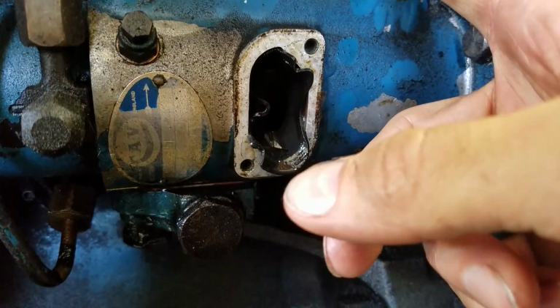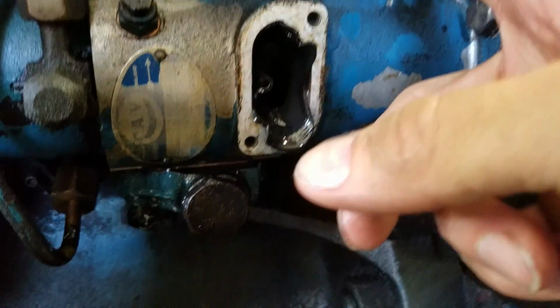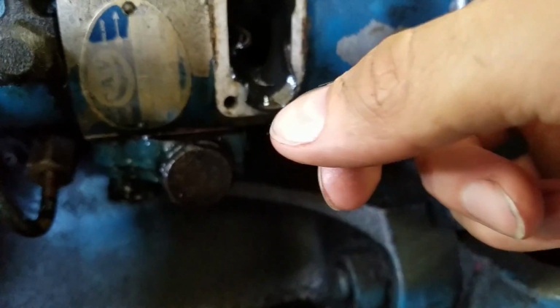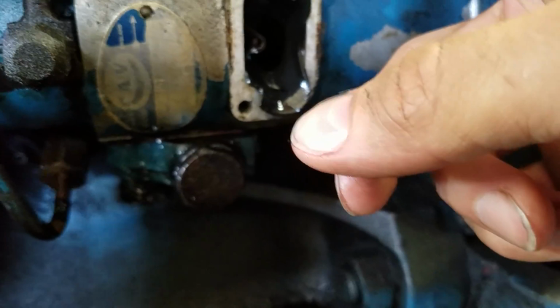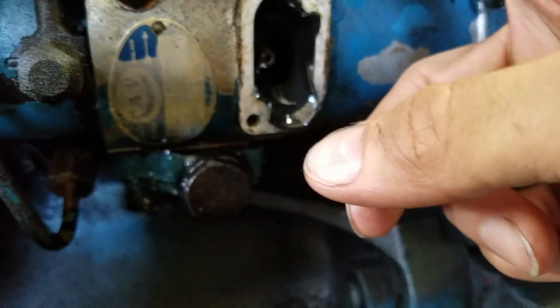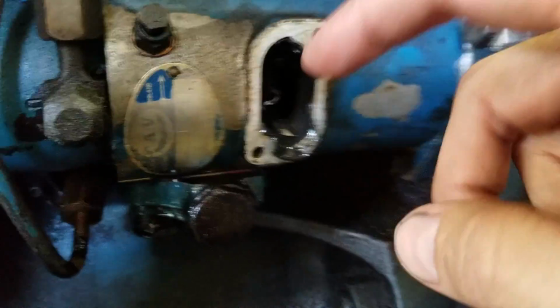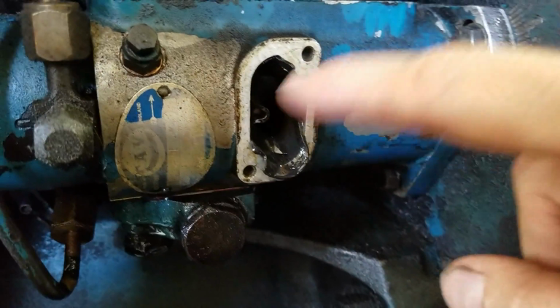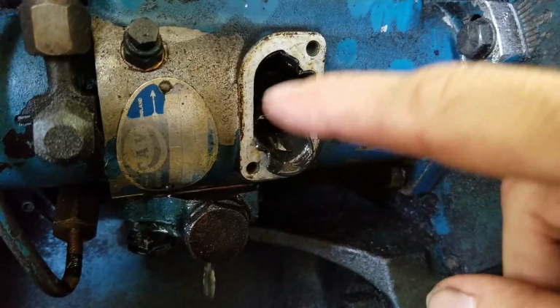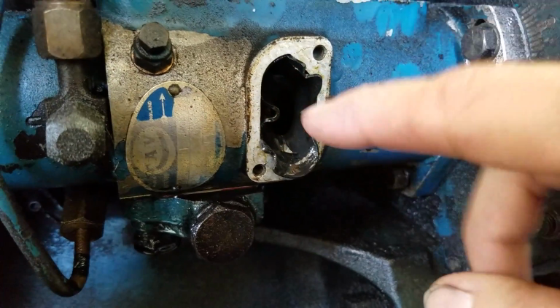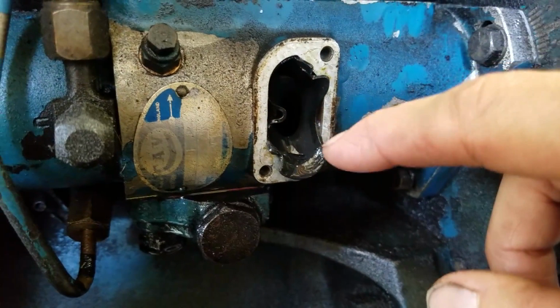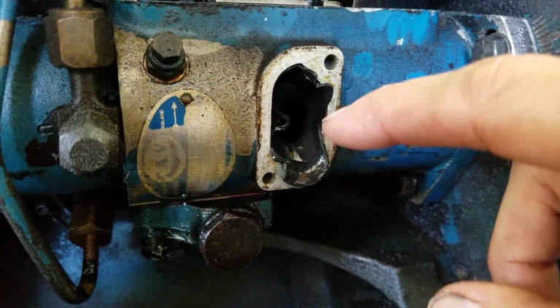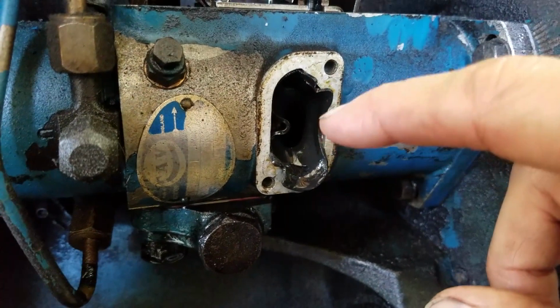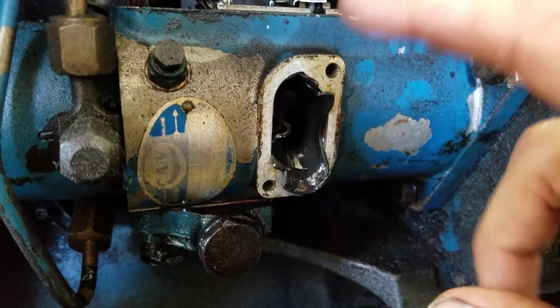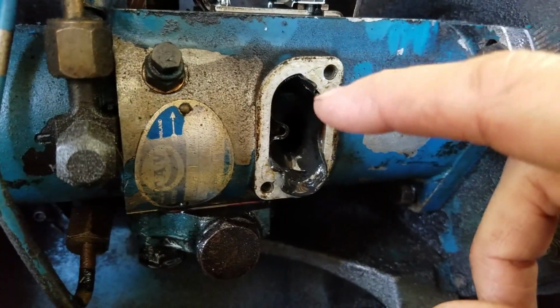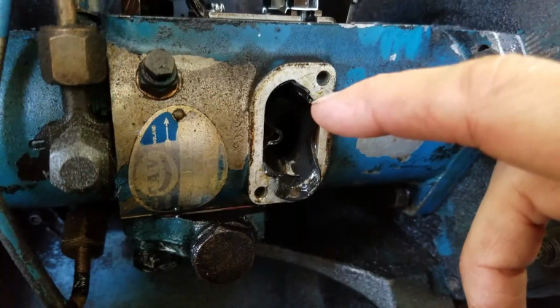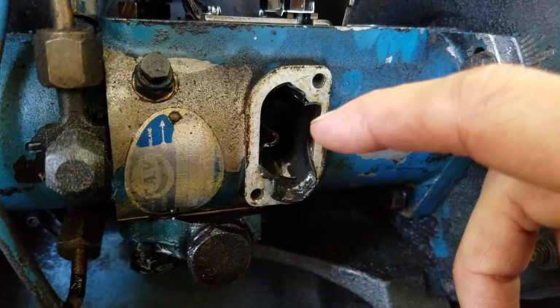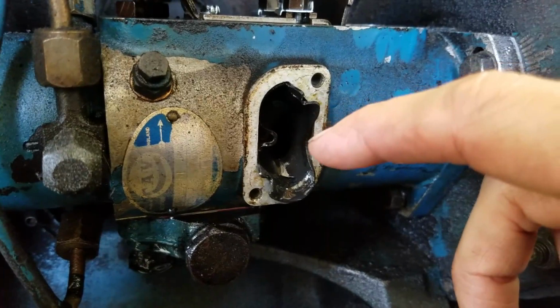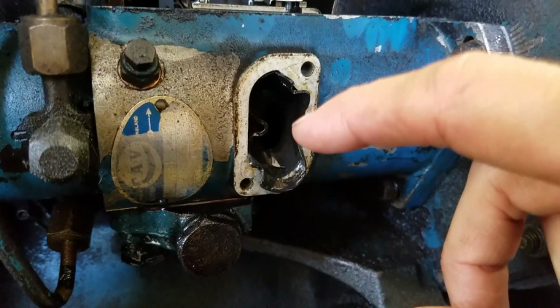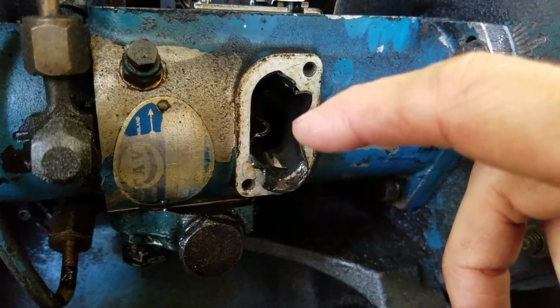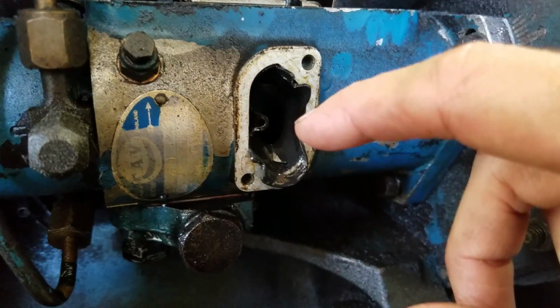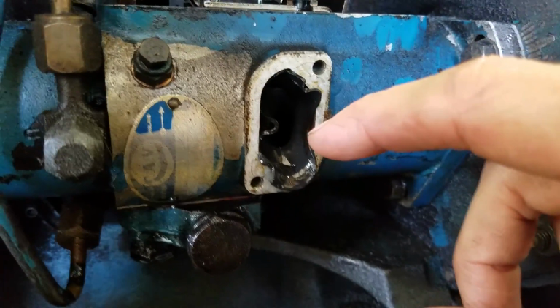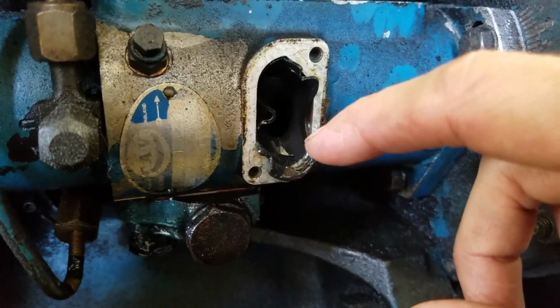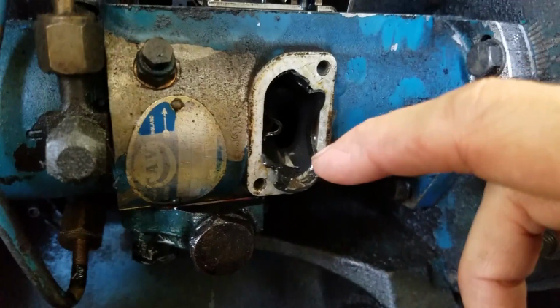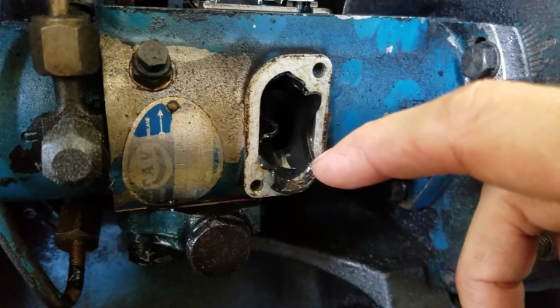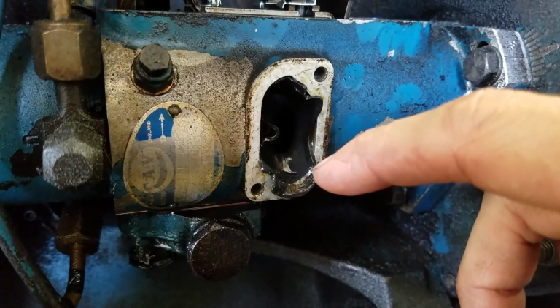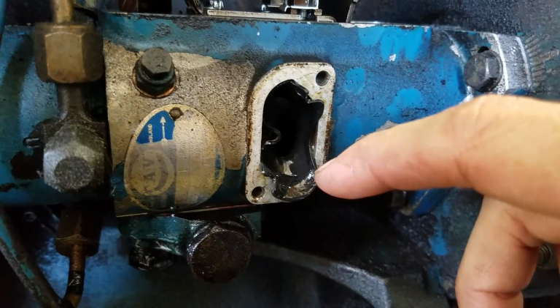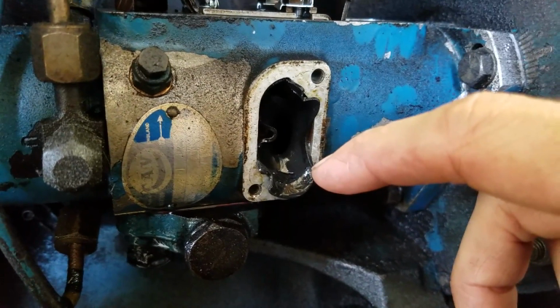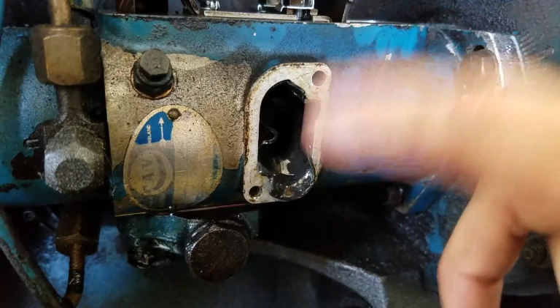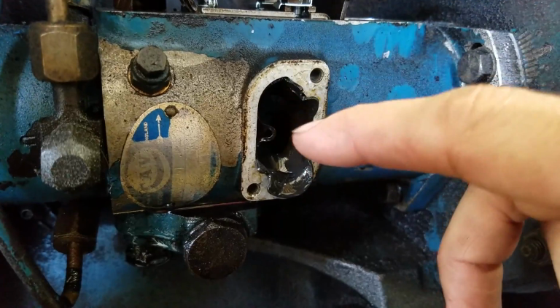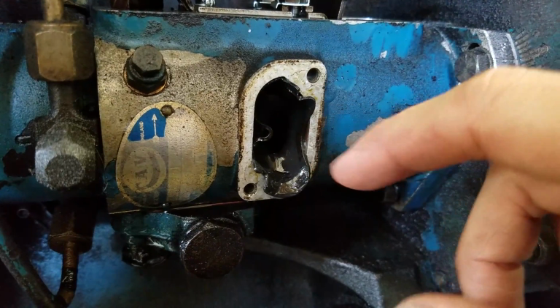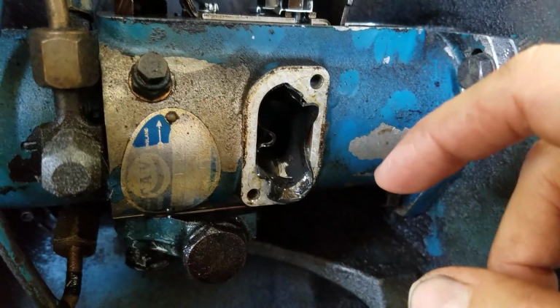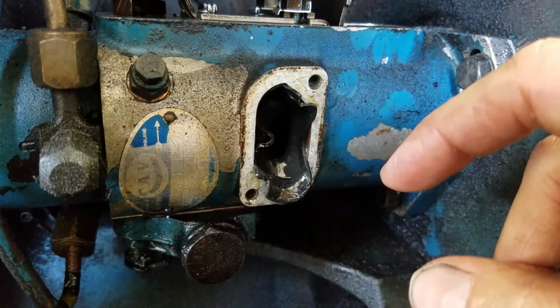Let me fix this and put it all back together and prime it, and I'll do another video if that was the fix. If not, we'll have to look at something else. So hopefully it'll be this and it'll be an easy fix.